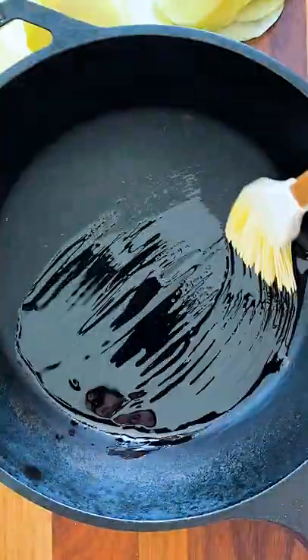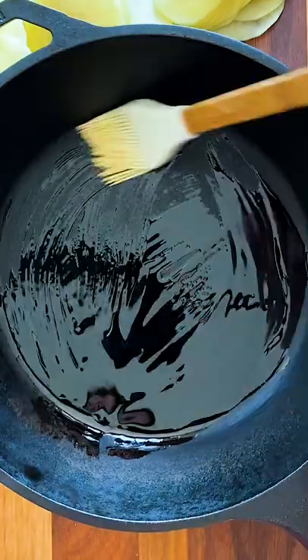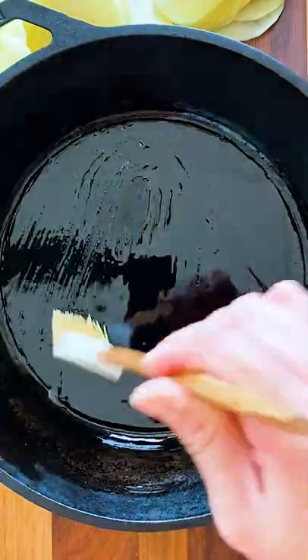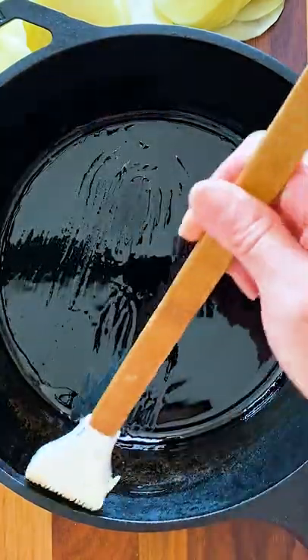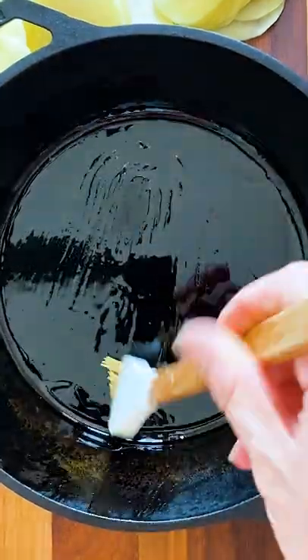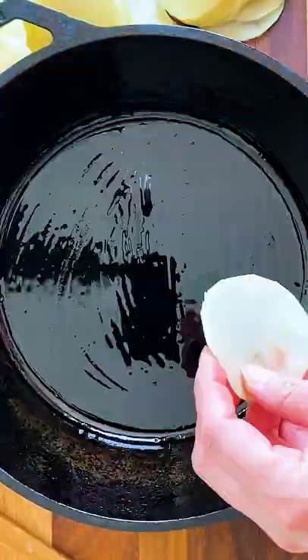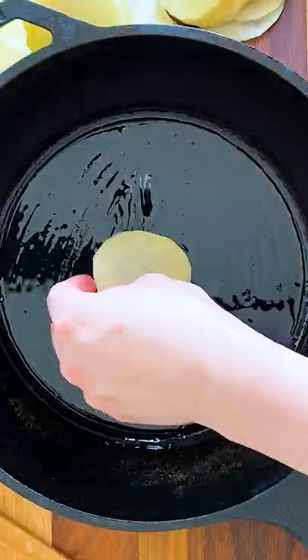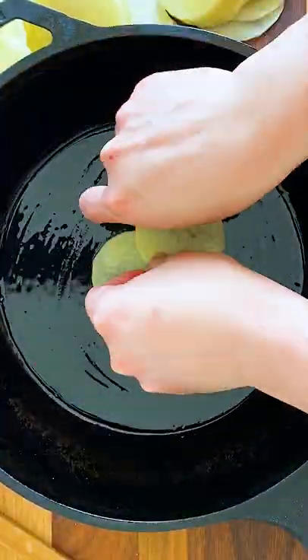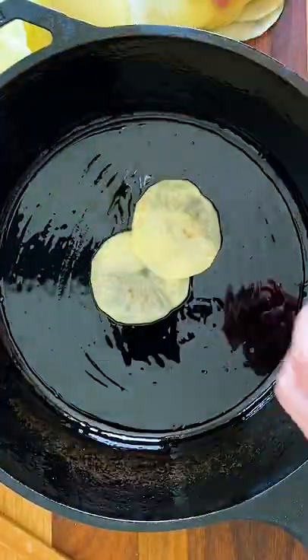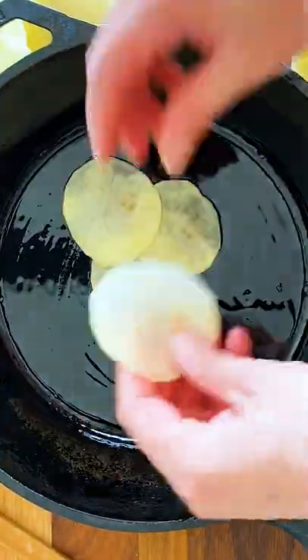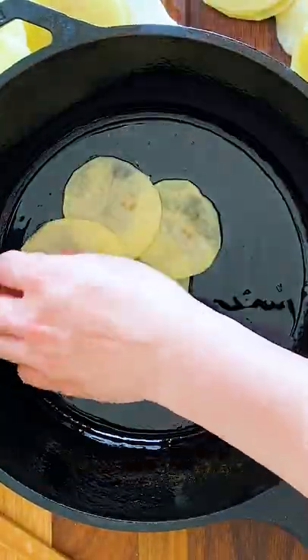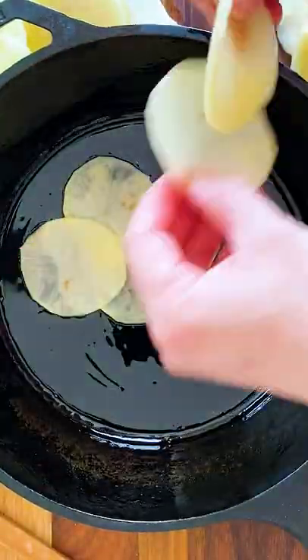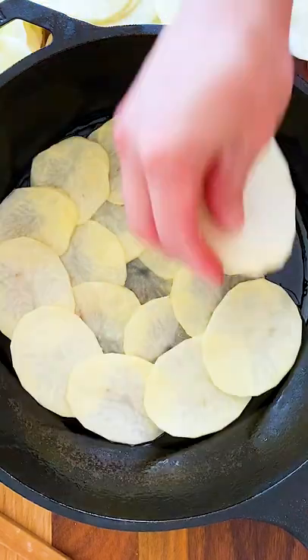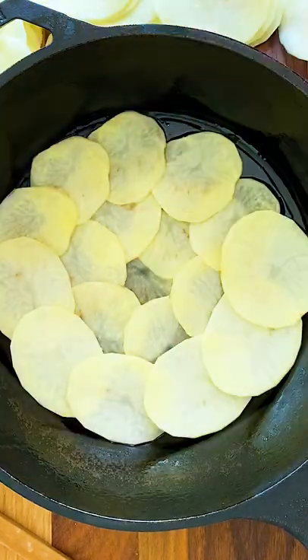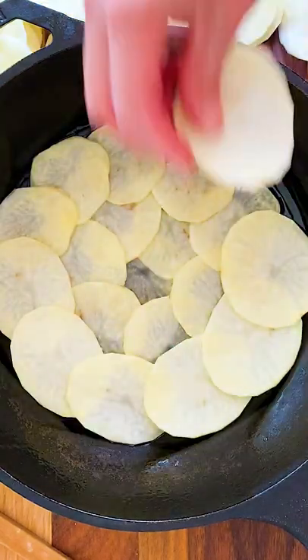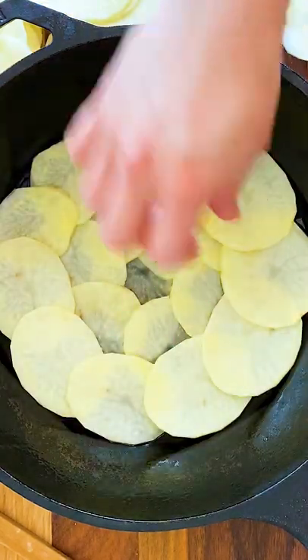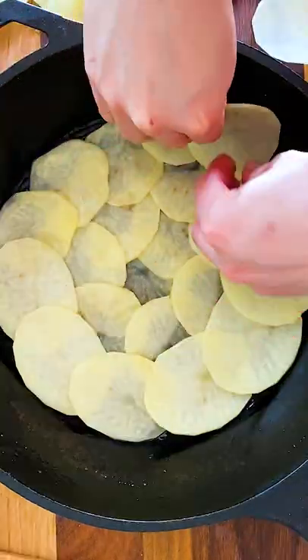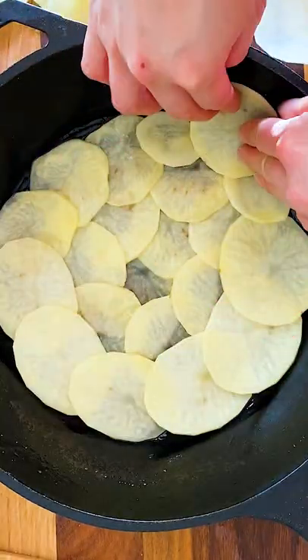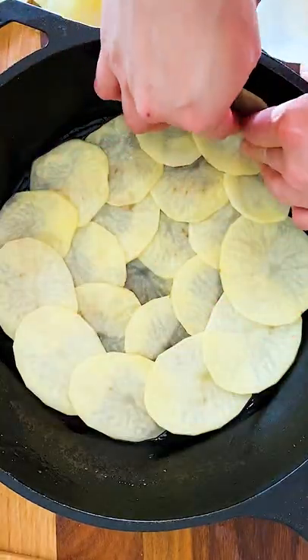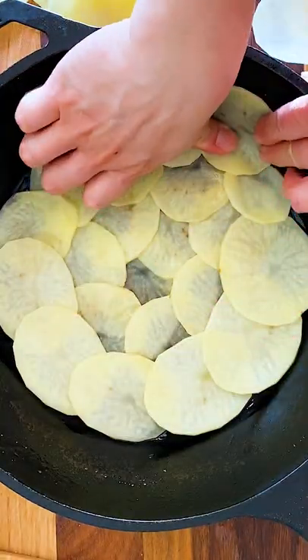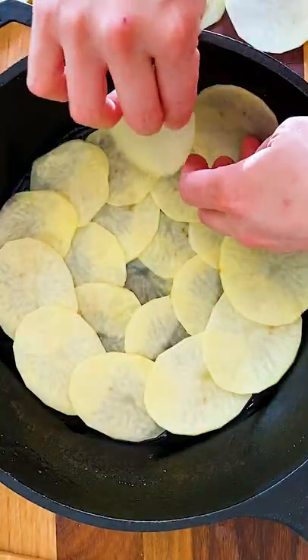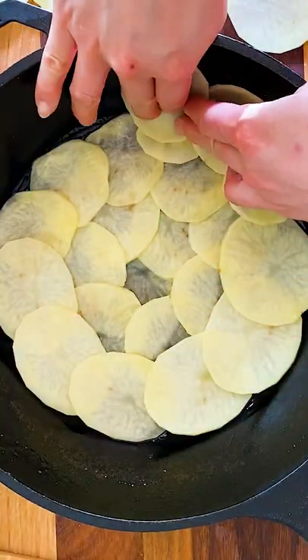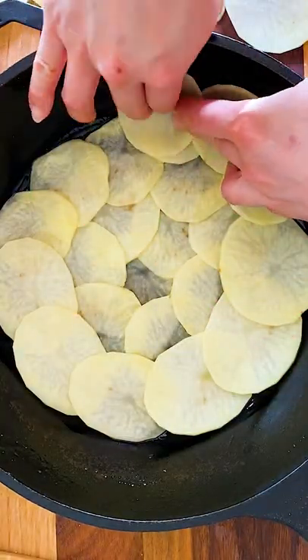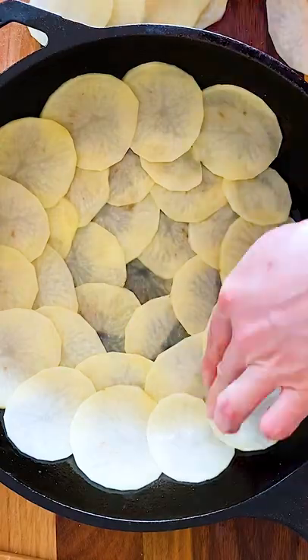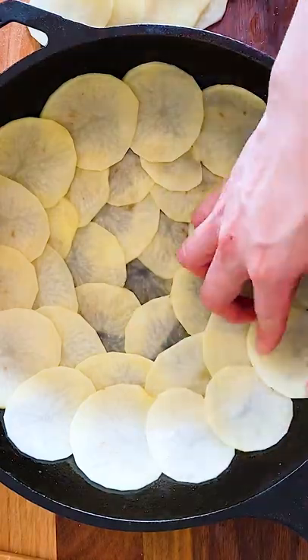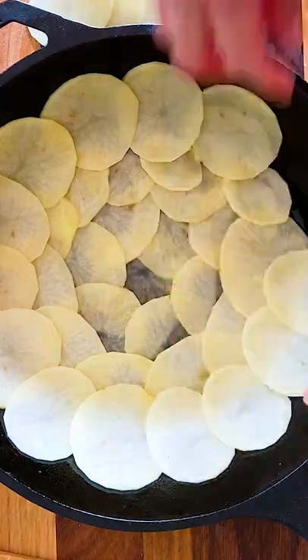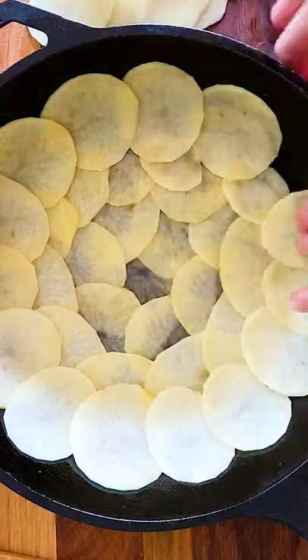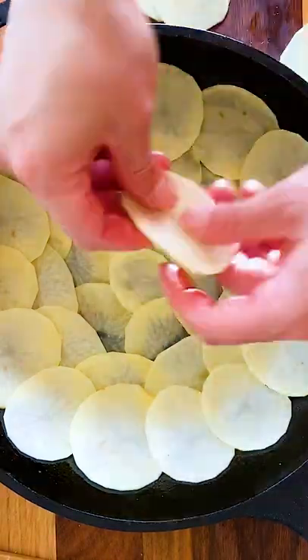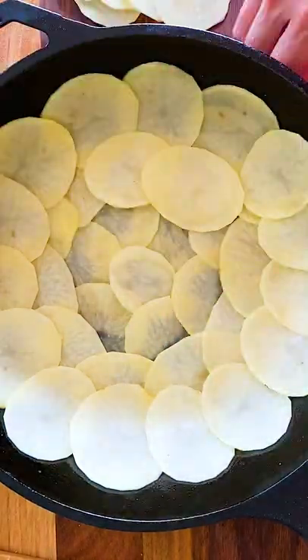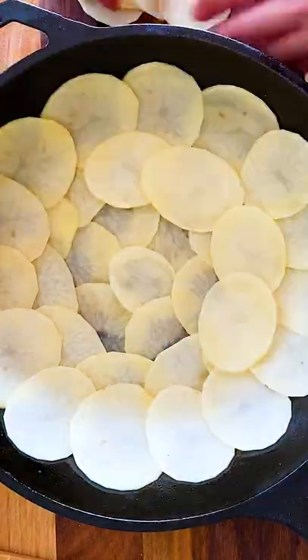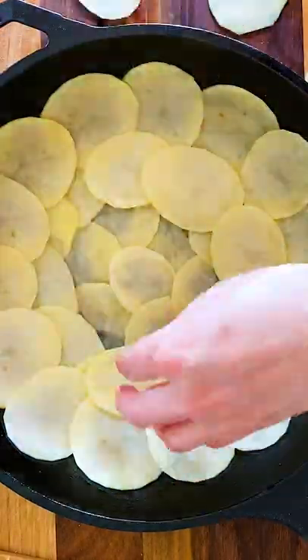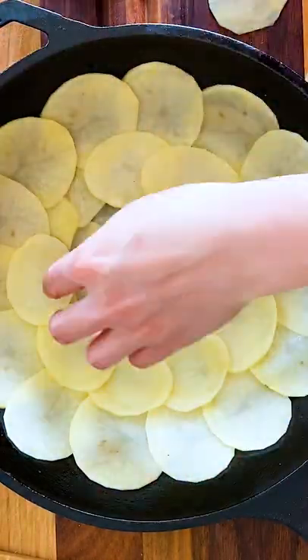Brush the oil on the bottom and the sides of the pan. Line the potato slices from the center, forming a spiral. Bend the slices a bit to fit in the corner. Add a second layer to the bottom.